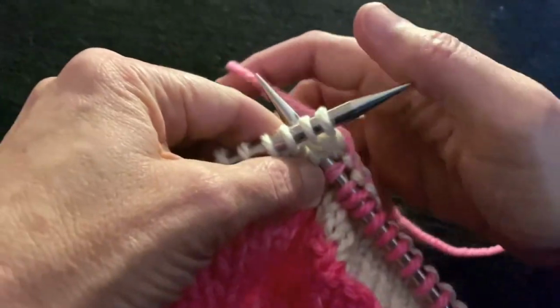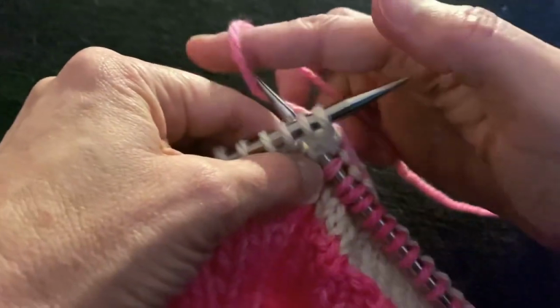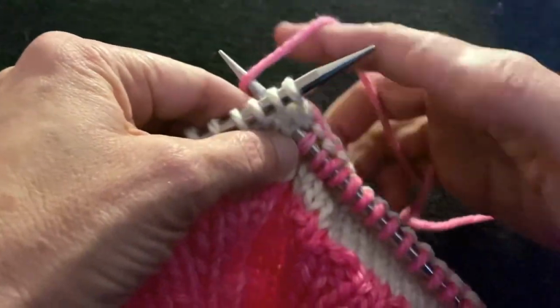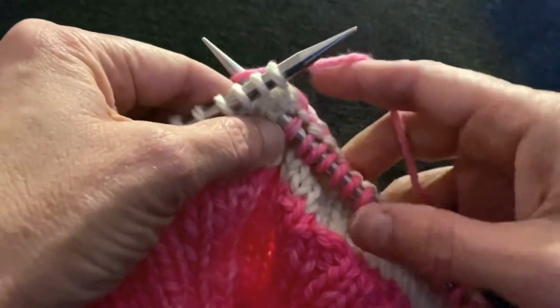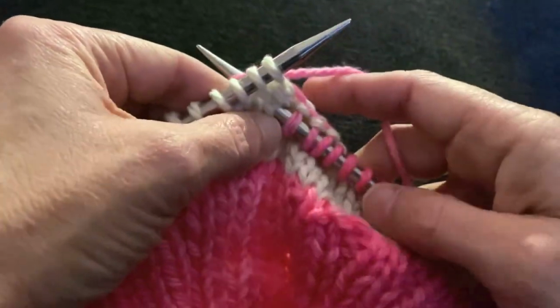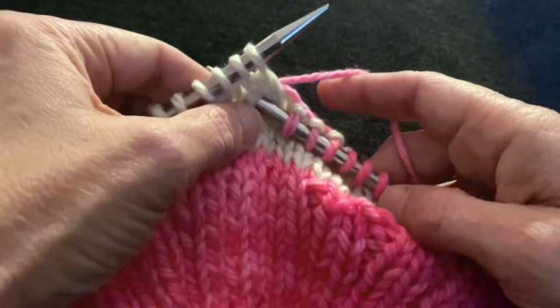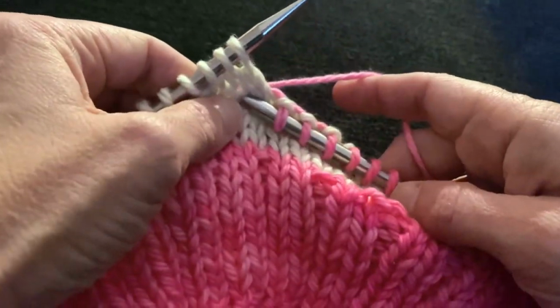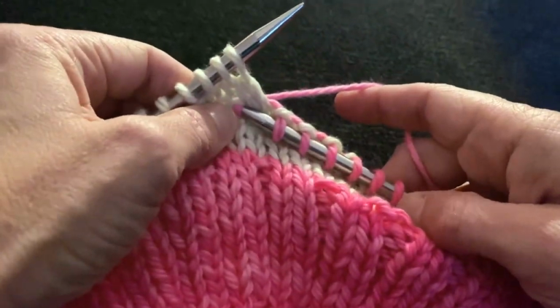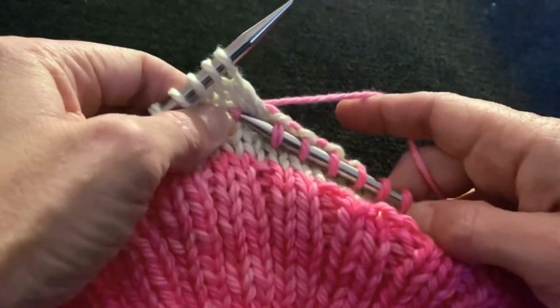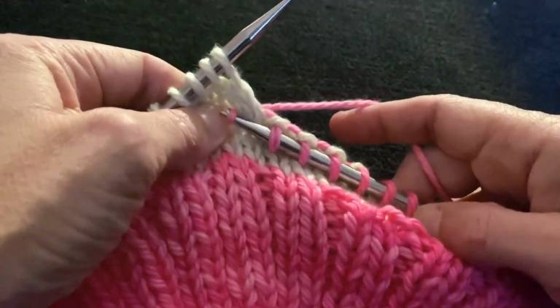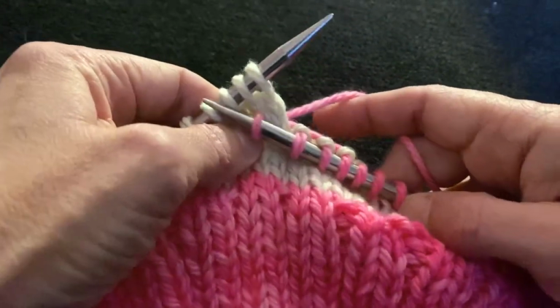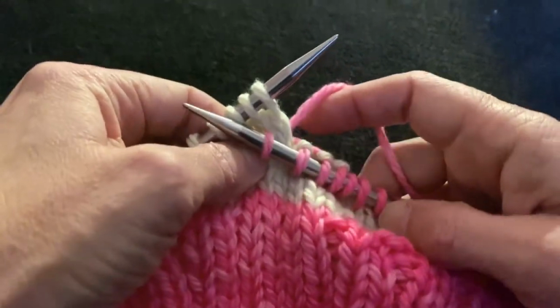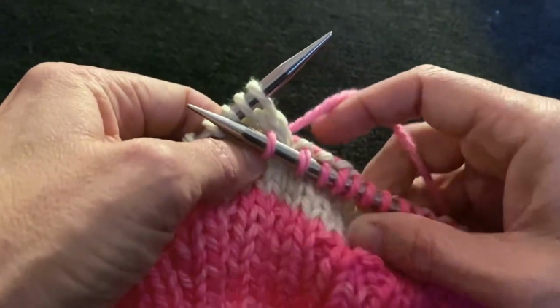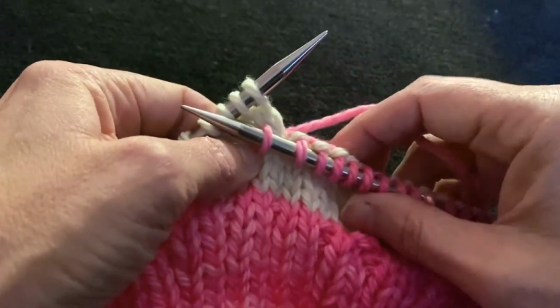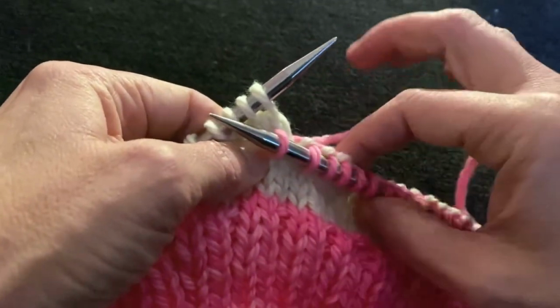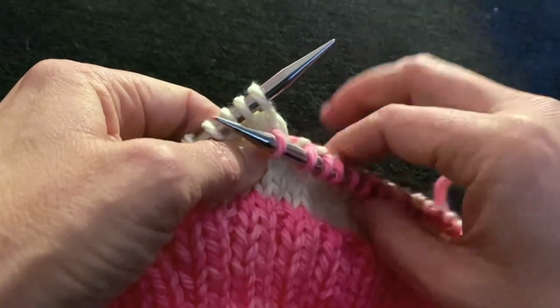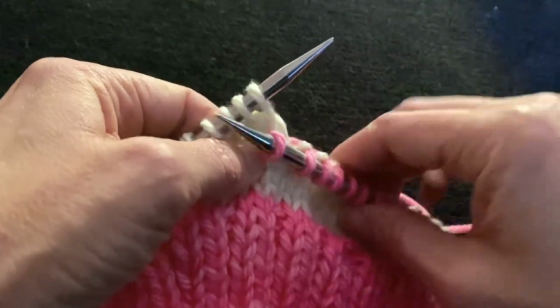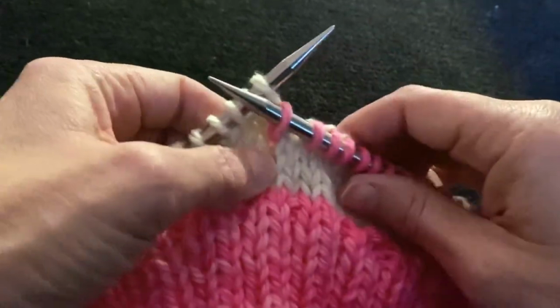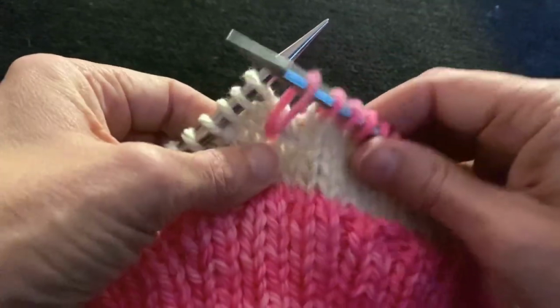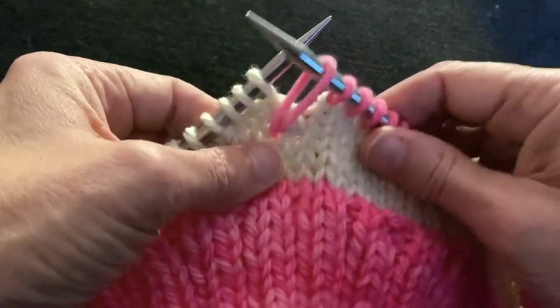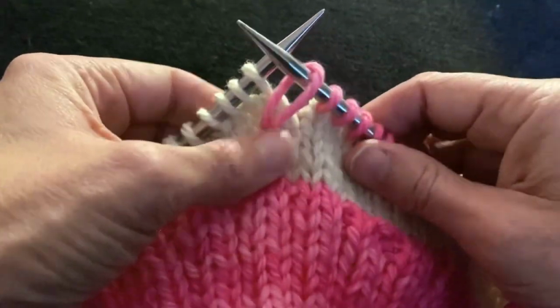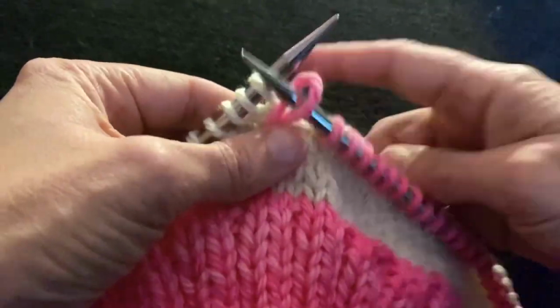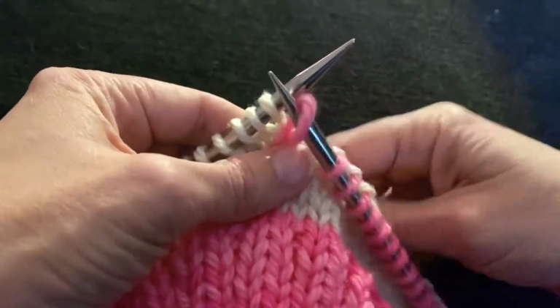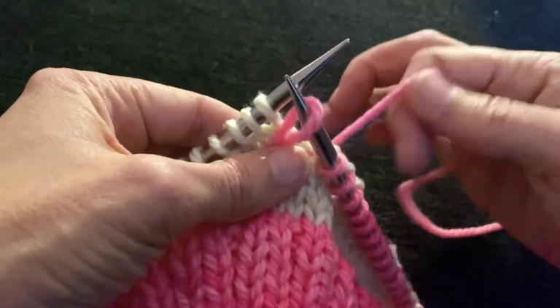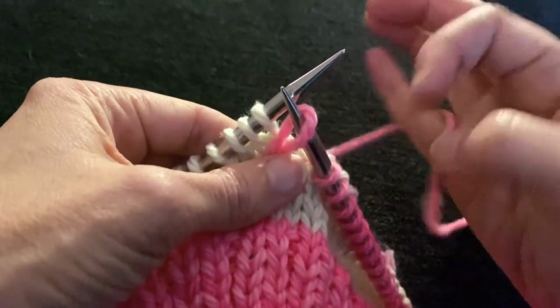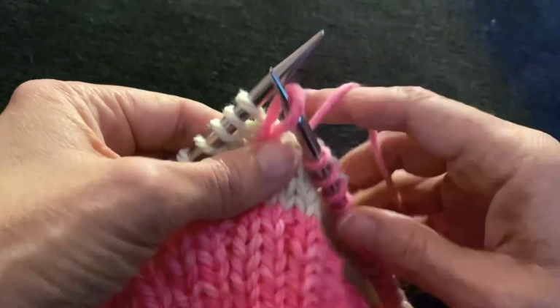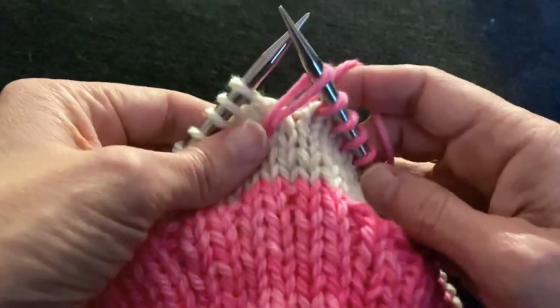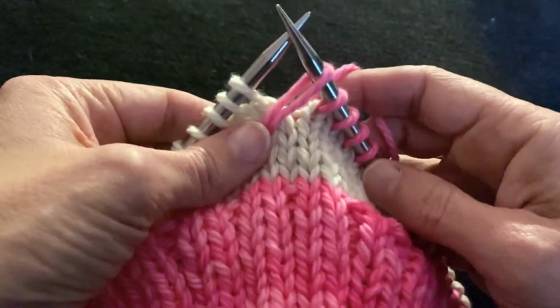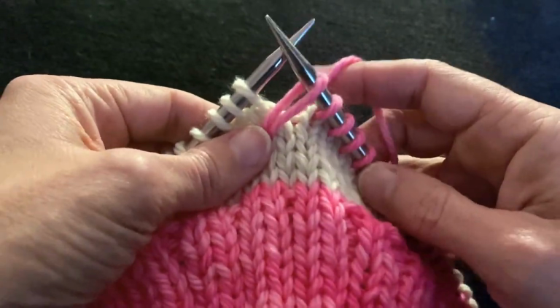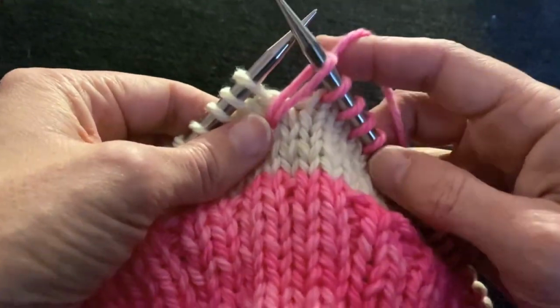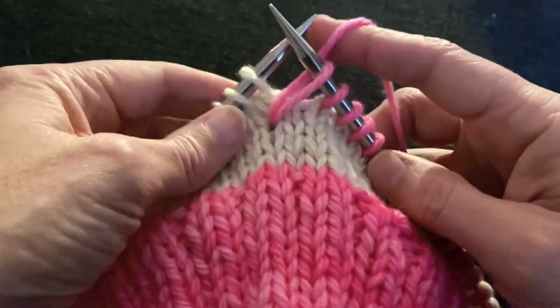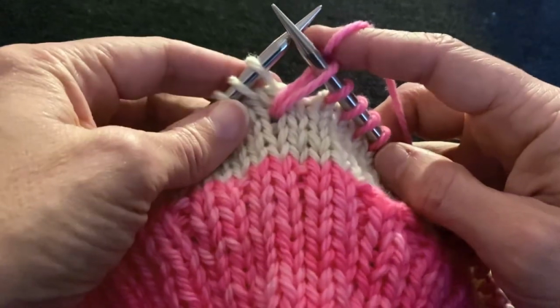You just pull your yarn around, come up through, and I usually drop my yarn and then pull it up a bit just to give it some more elevation.